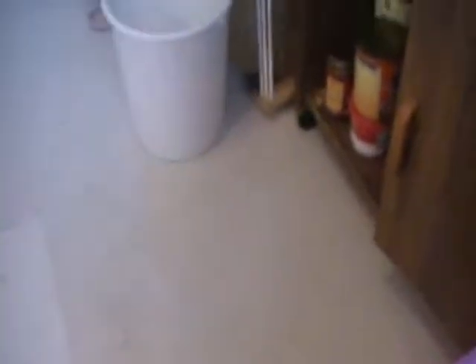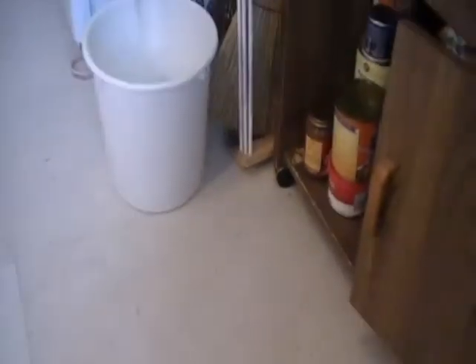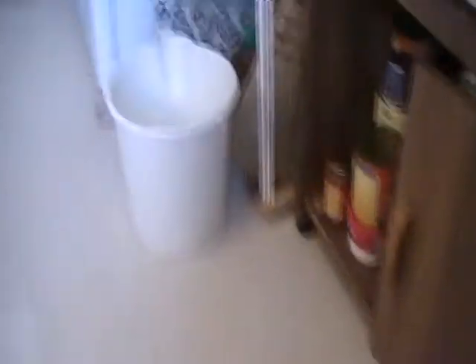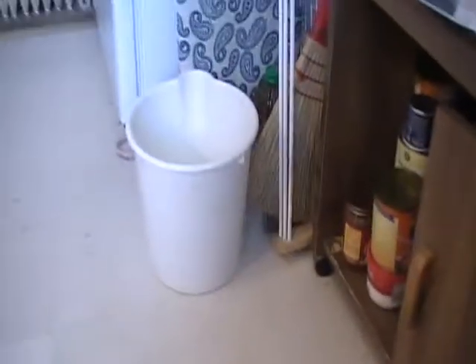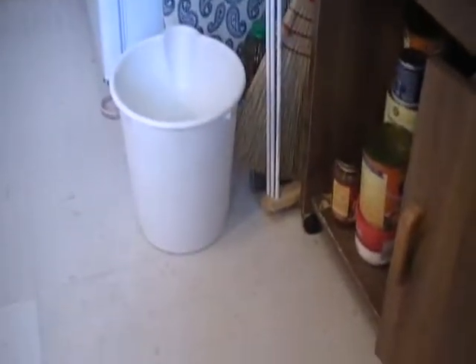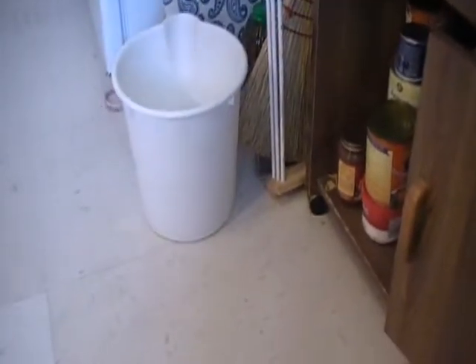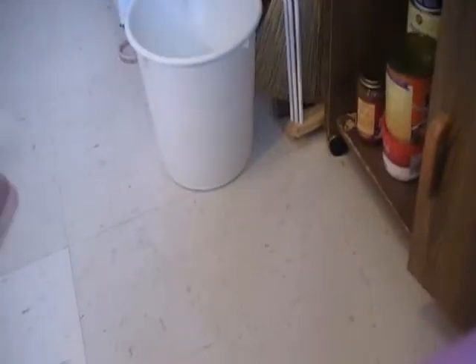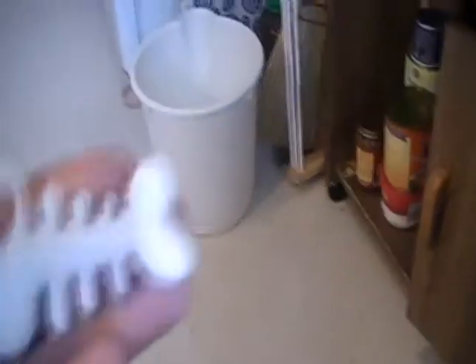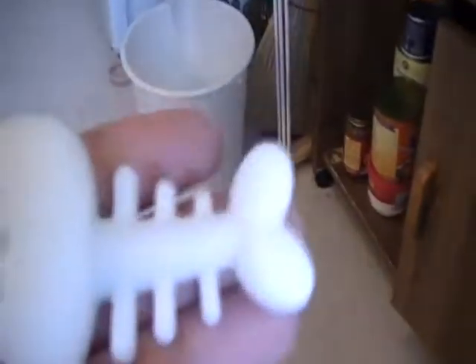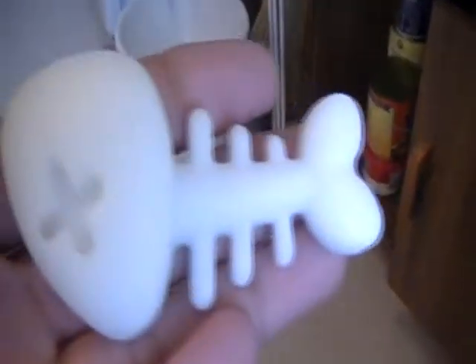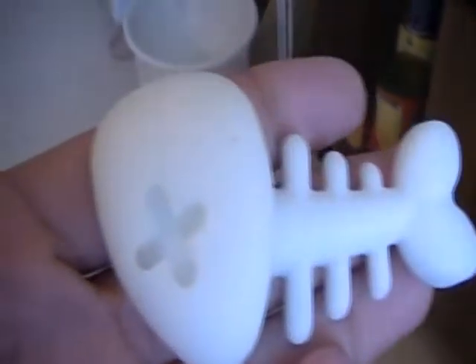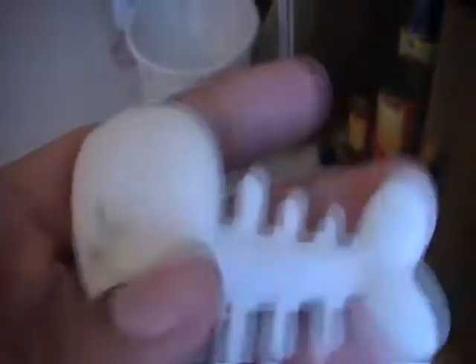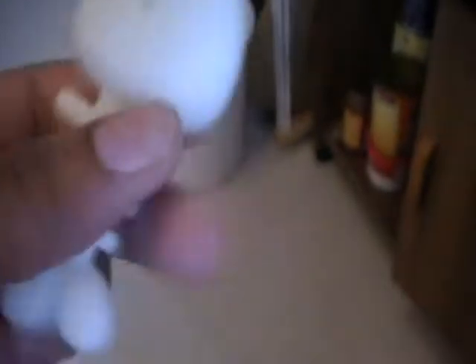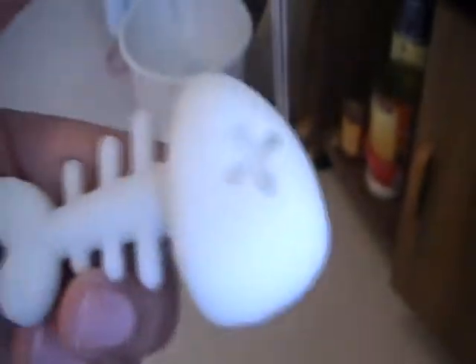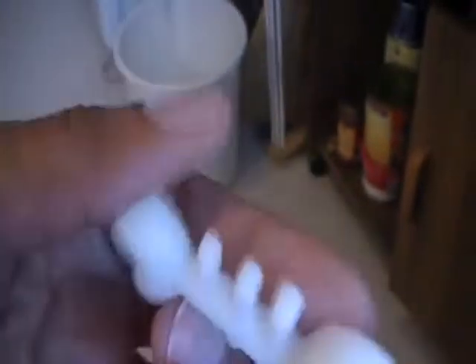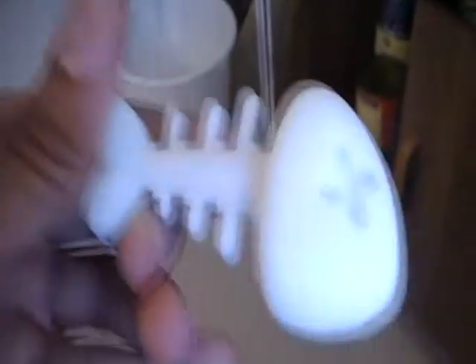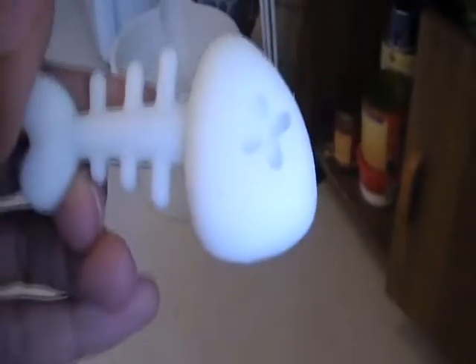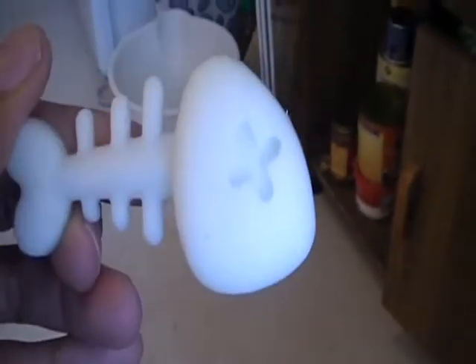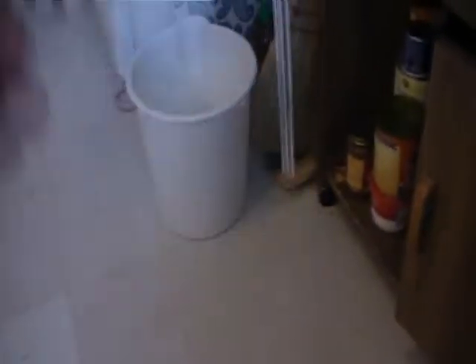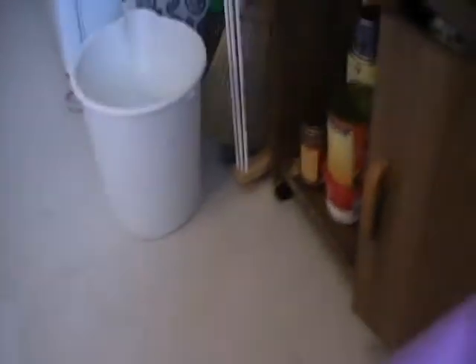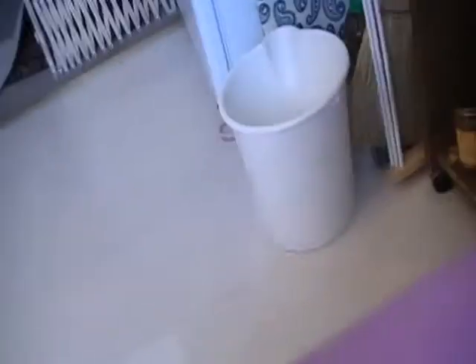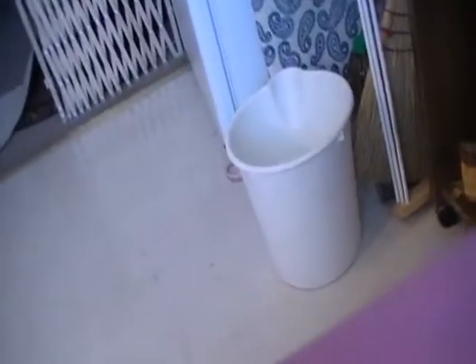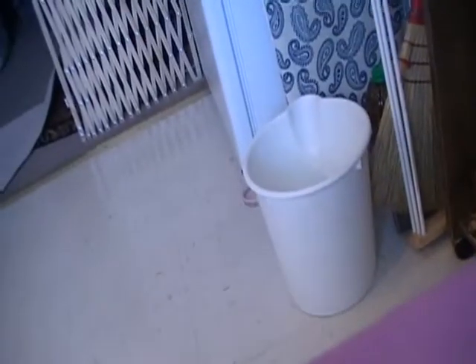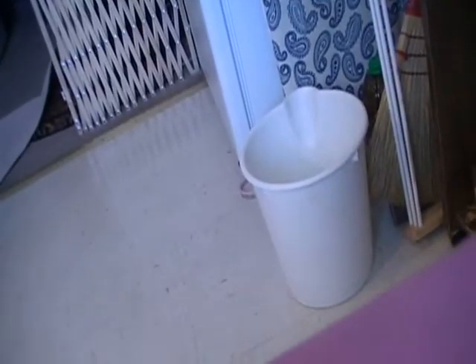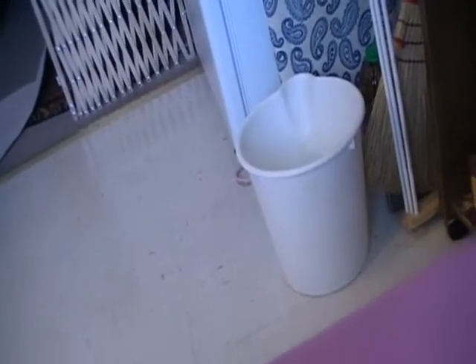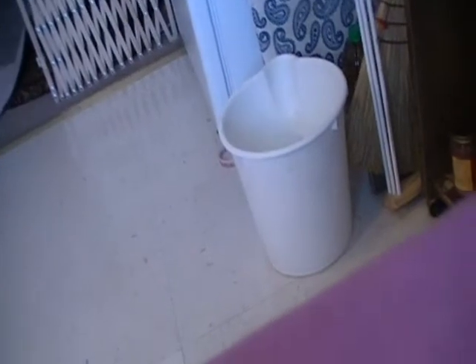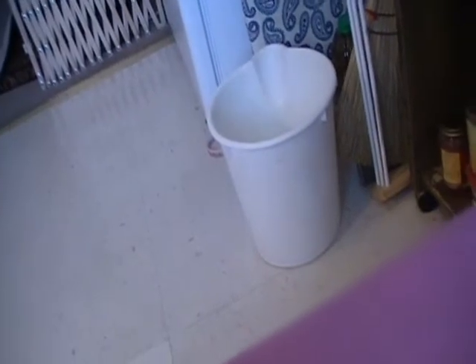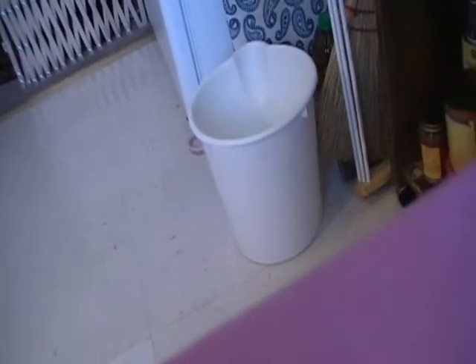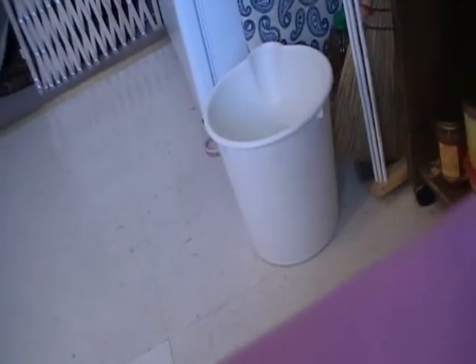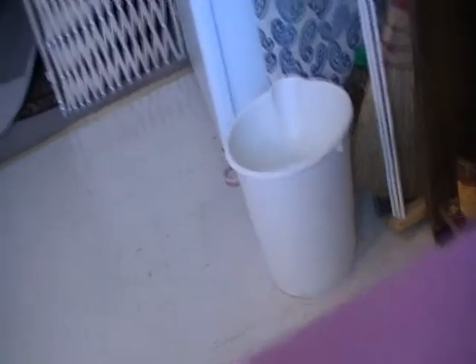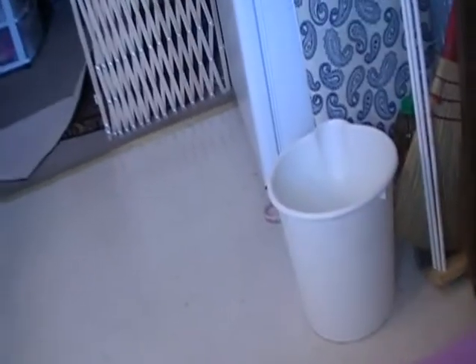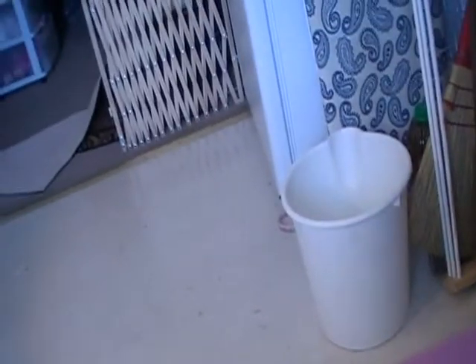I did a white one, and I finally painted my Hello Kitty heads.